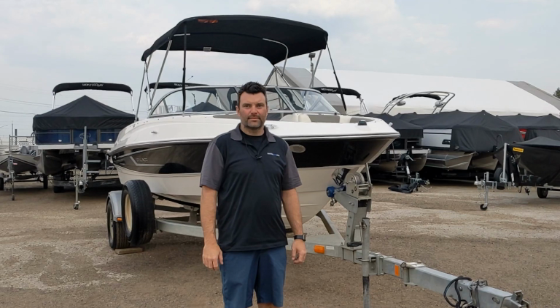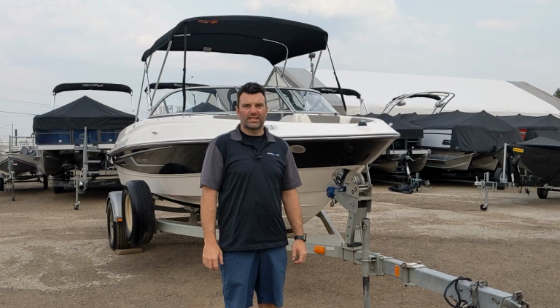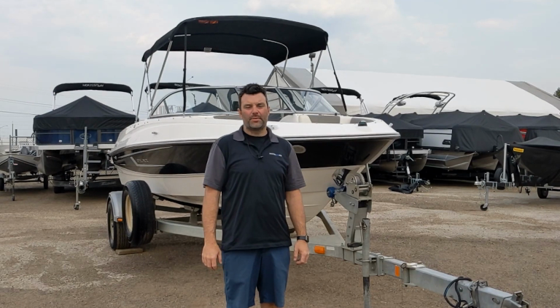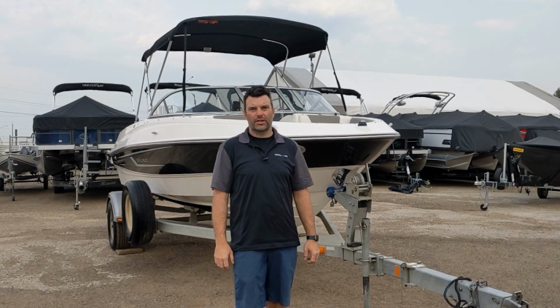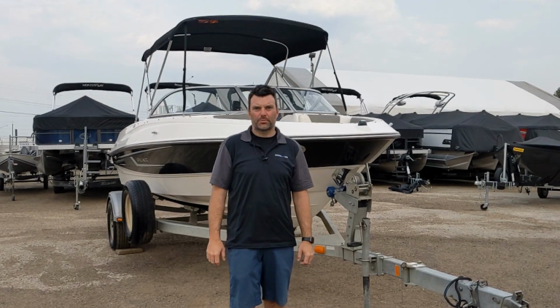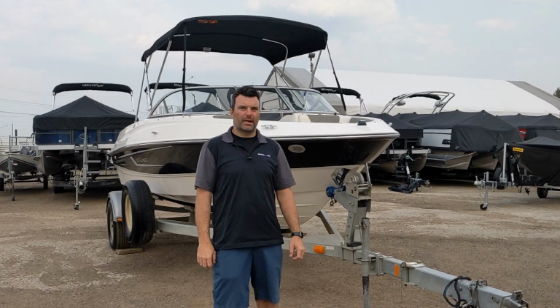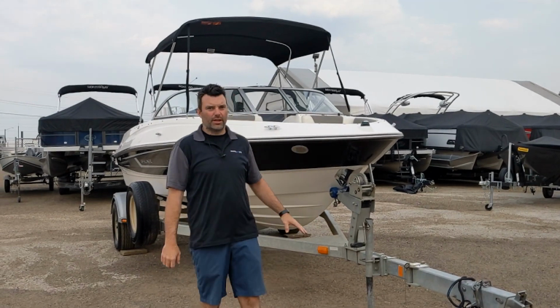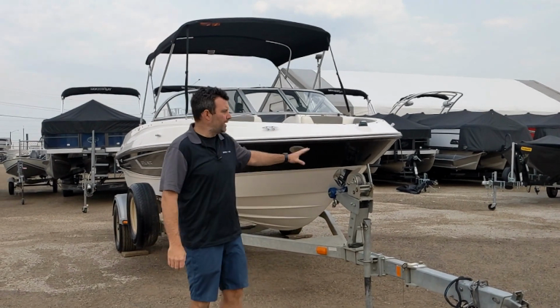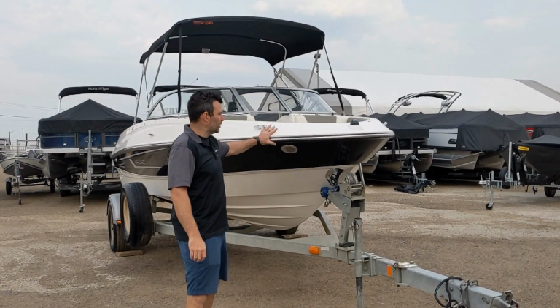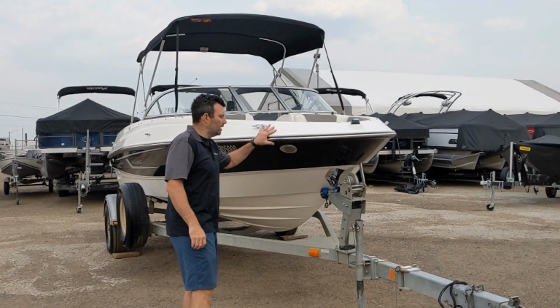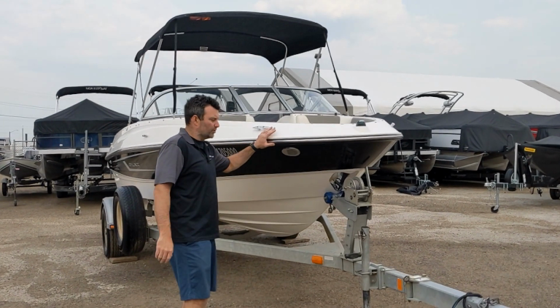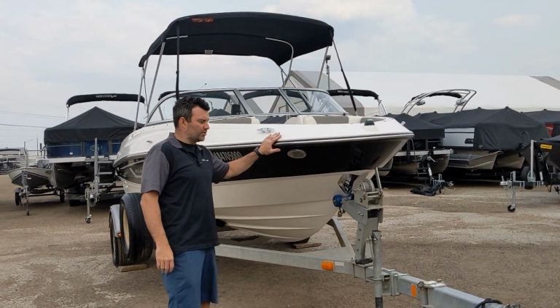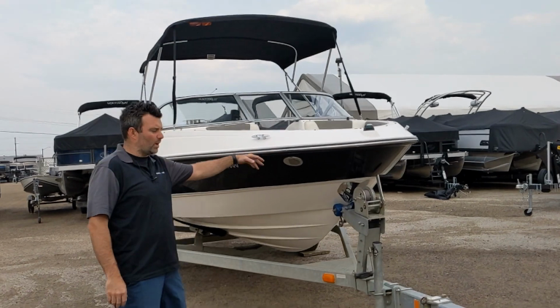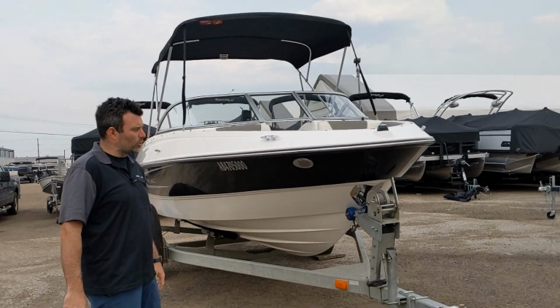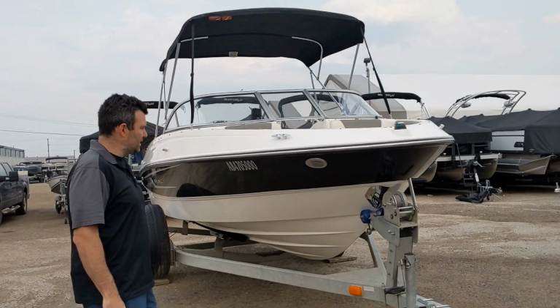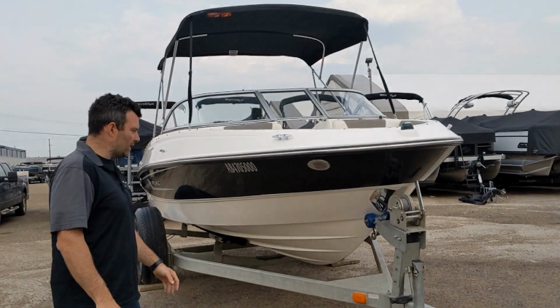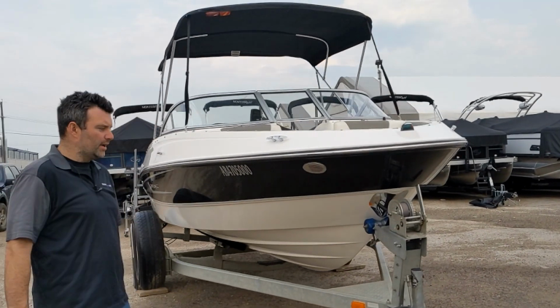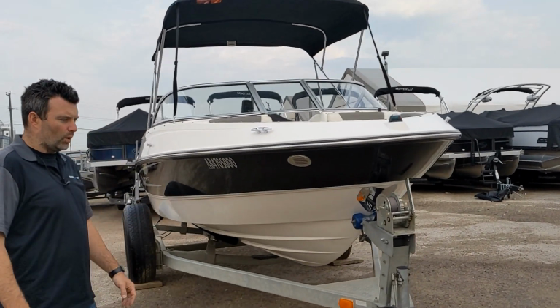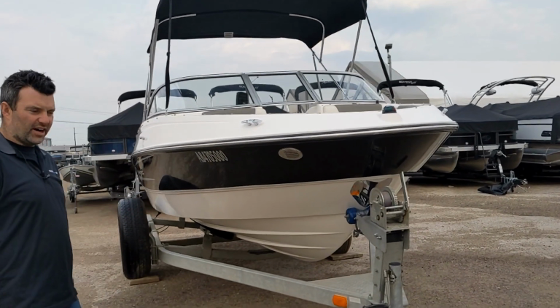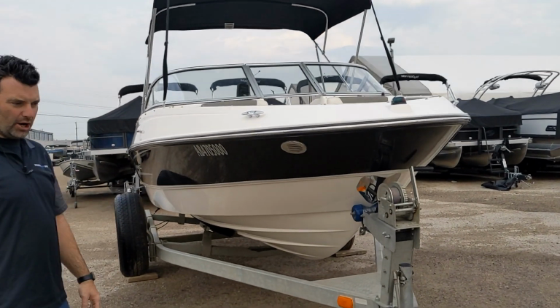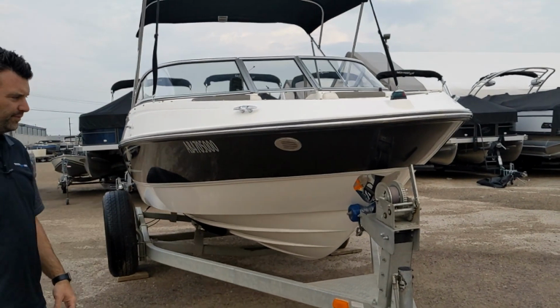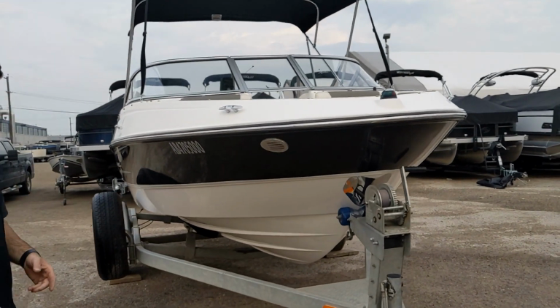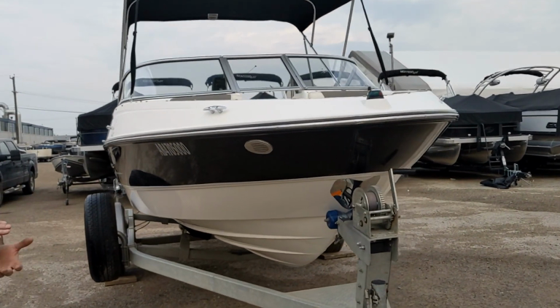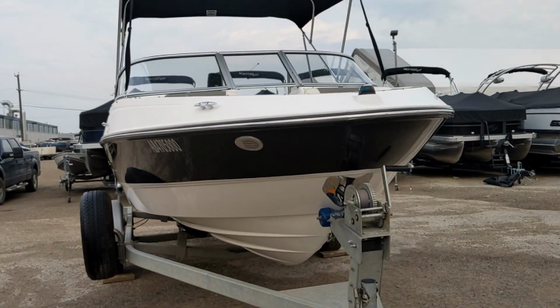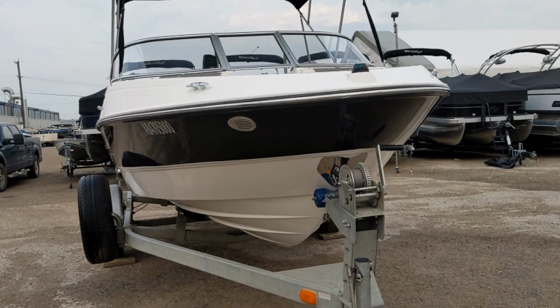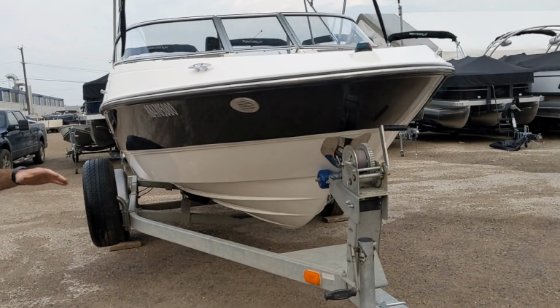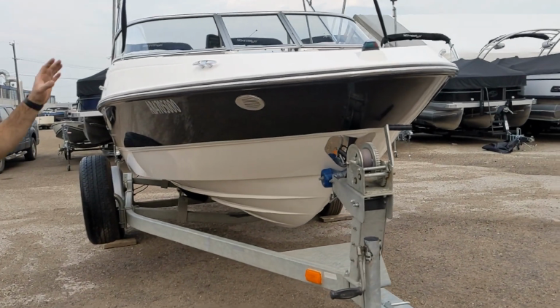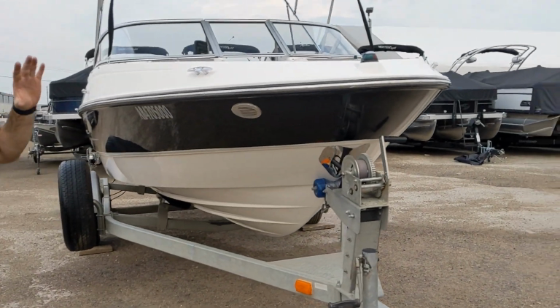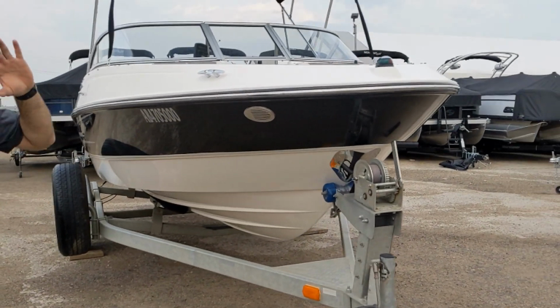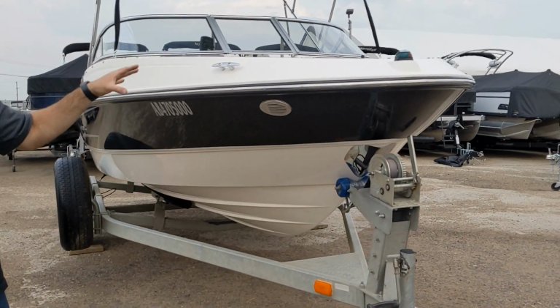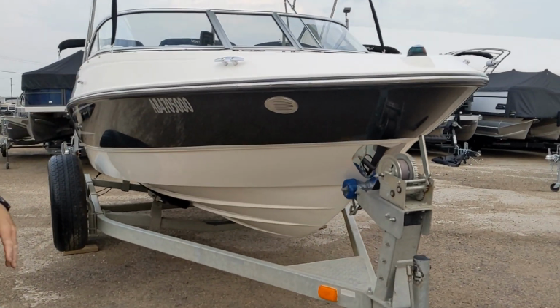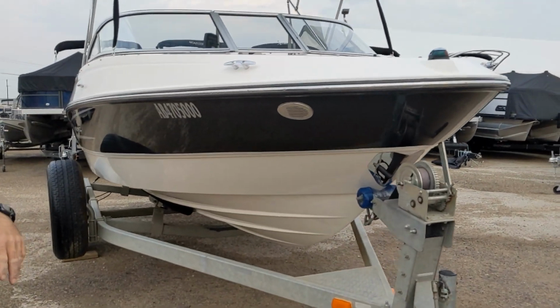Steven here from Recreational Powersports coming at you with another trade-in boat. This is a 2014 Bayliner 185BR. This one's in very good overall condition. I'm gonna go through the whole unit top to bottom with you guys.